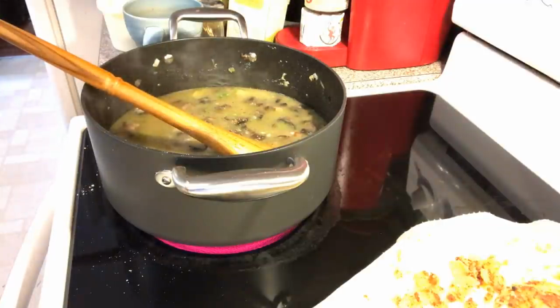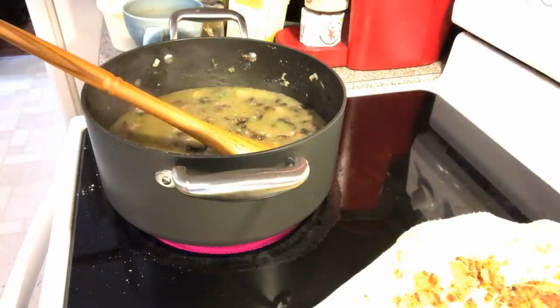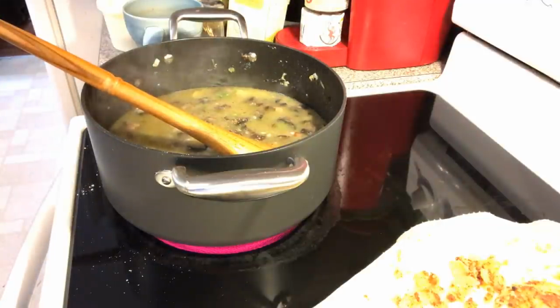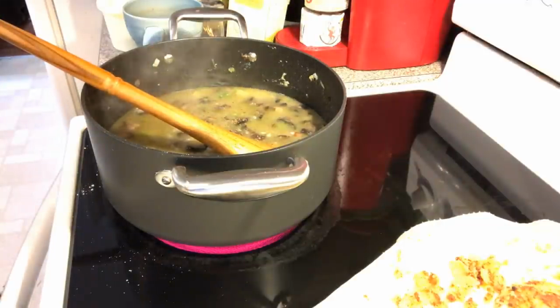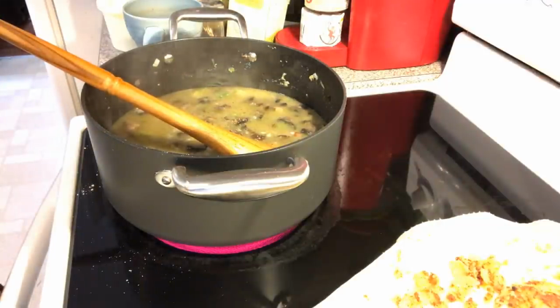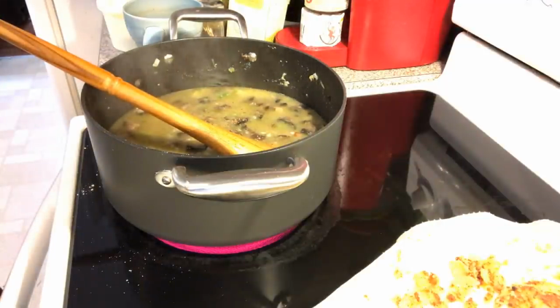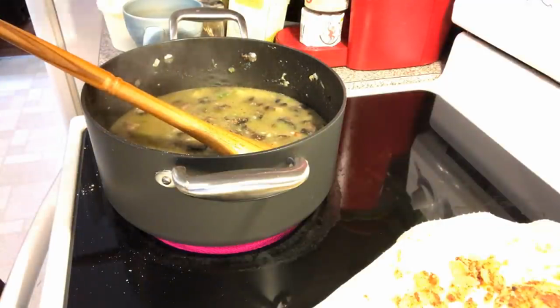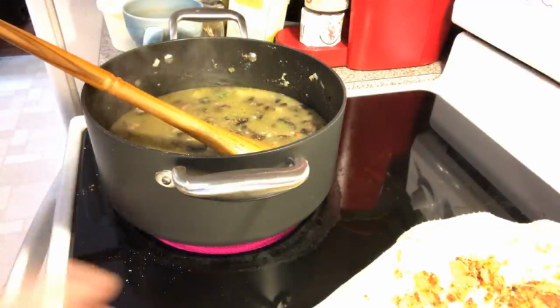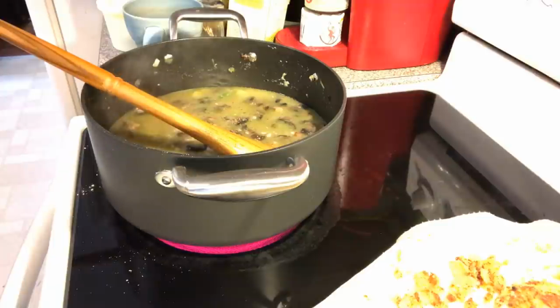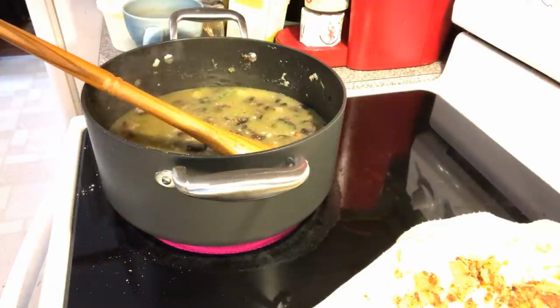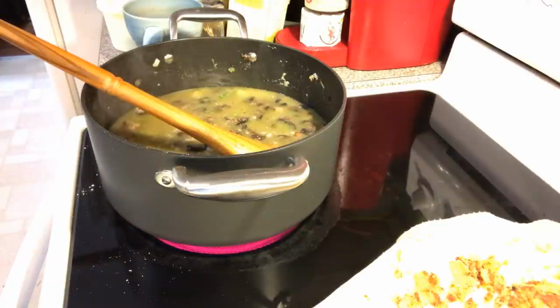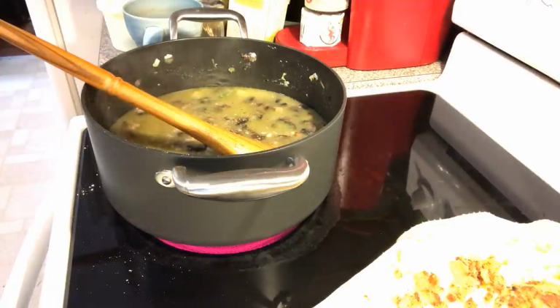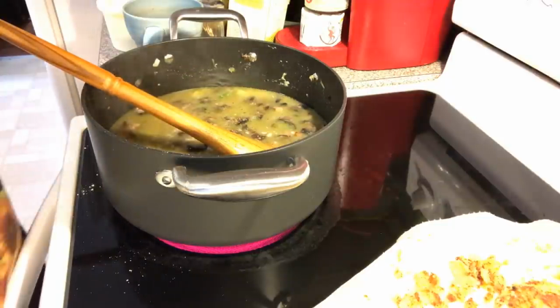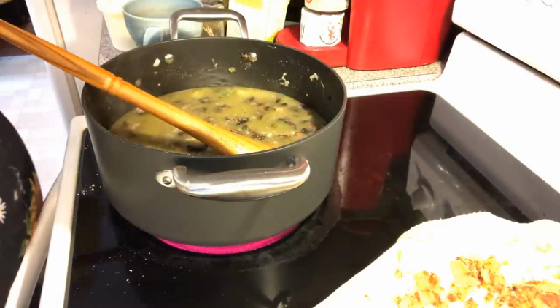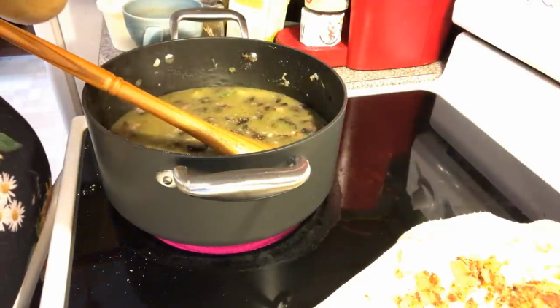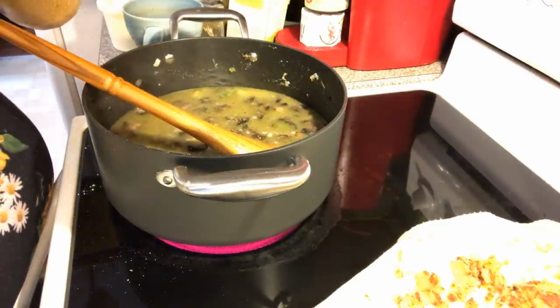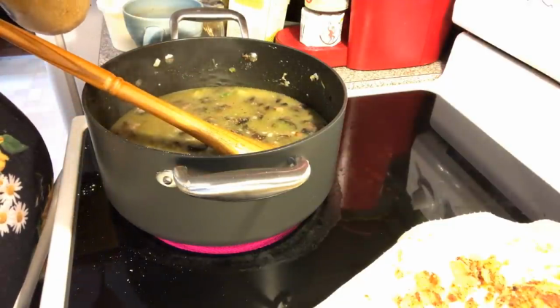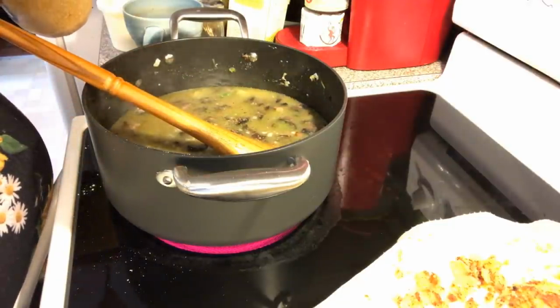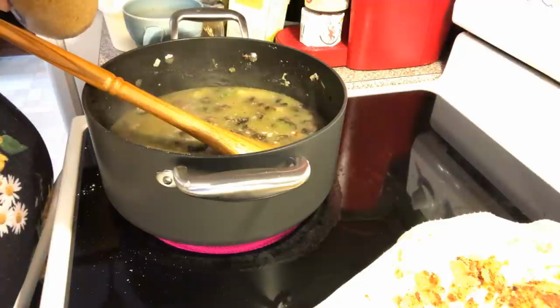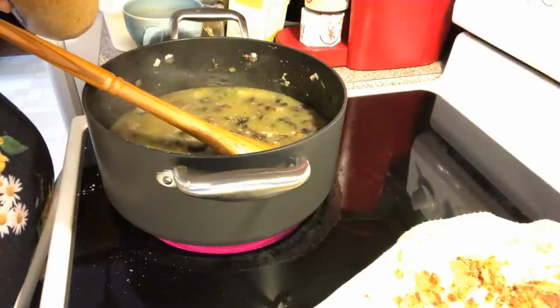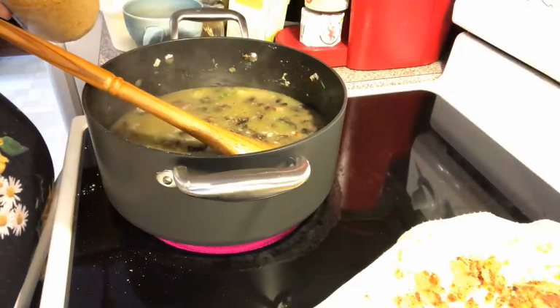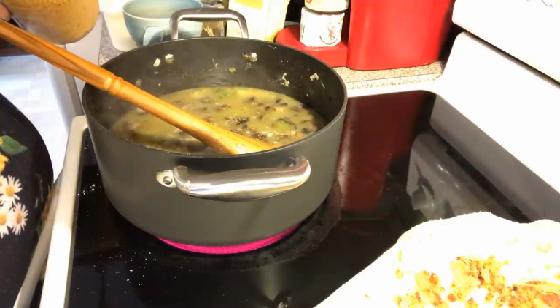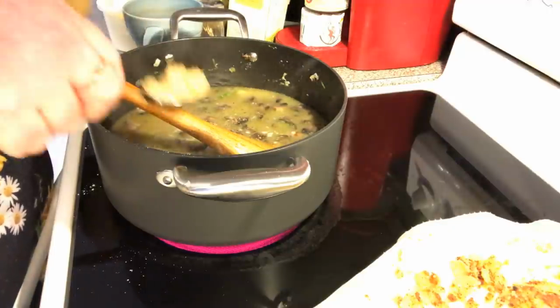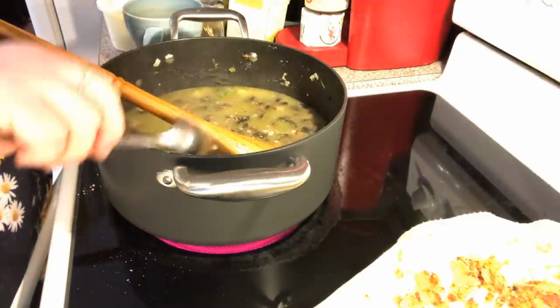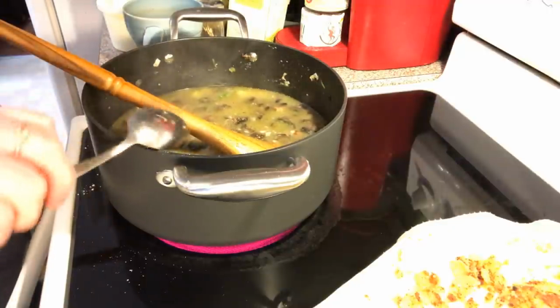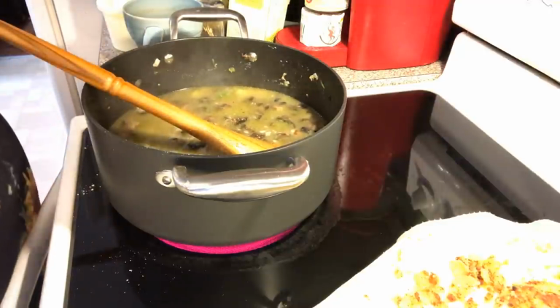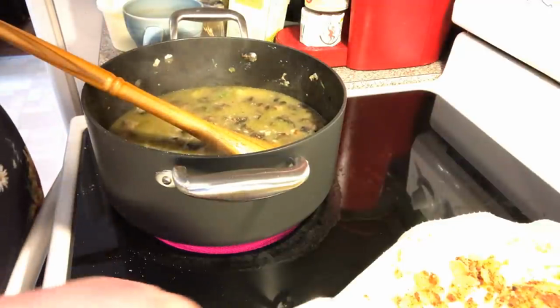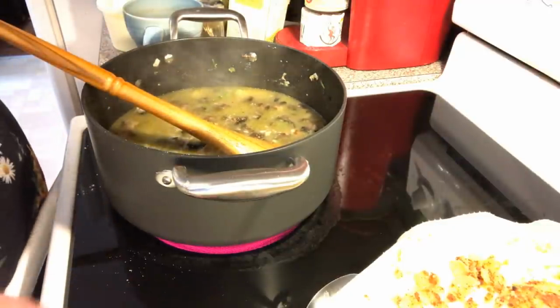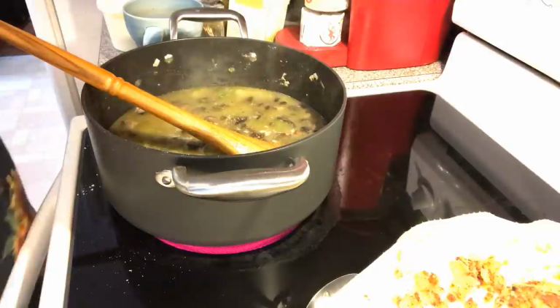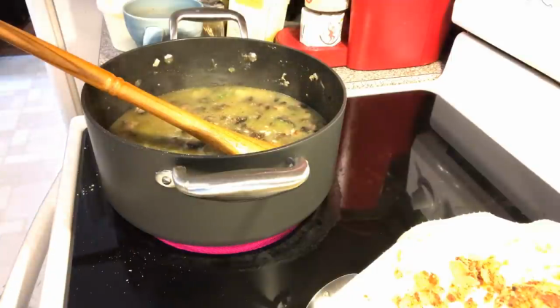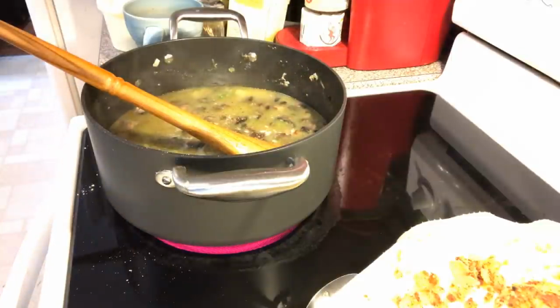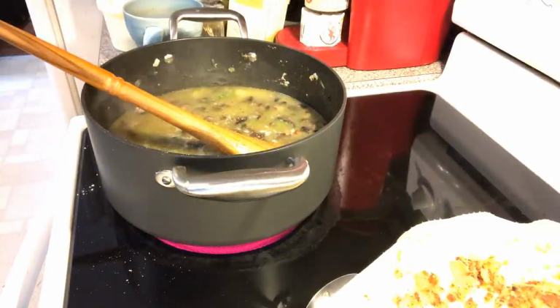We're going to put in some minced garlic — you can use garlic powder if you want to, or onion powder. Put some of that in, about four cloves worth, minced.